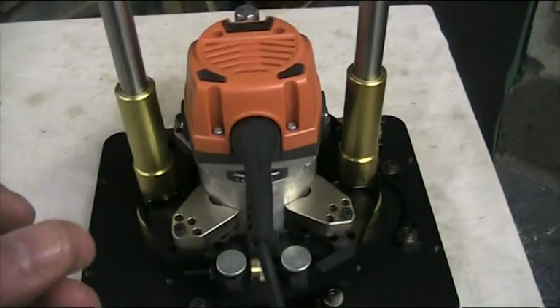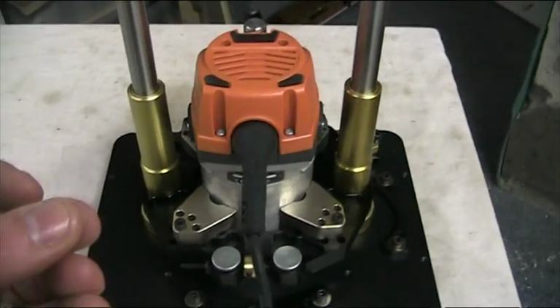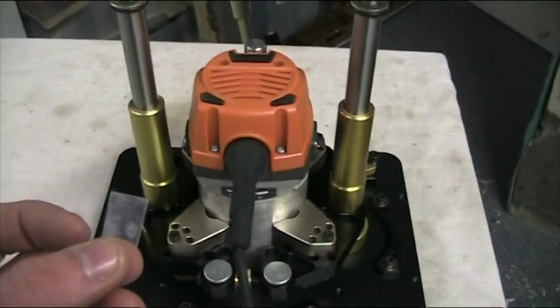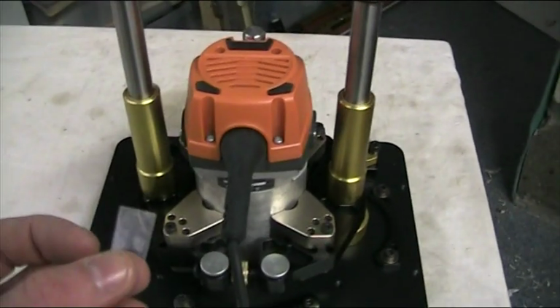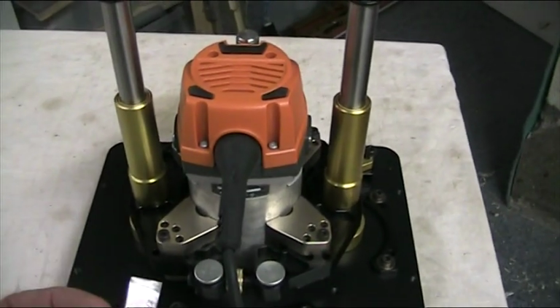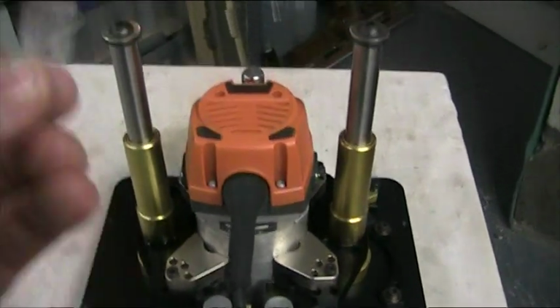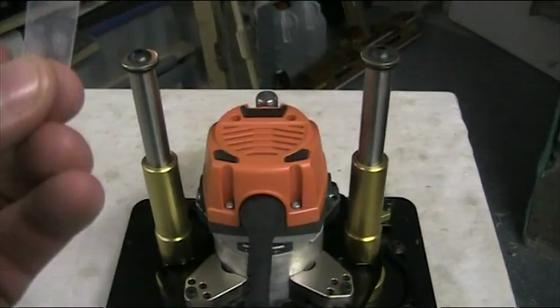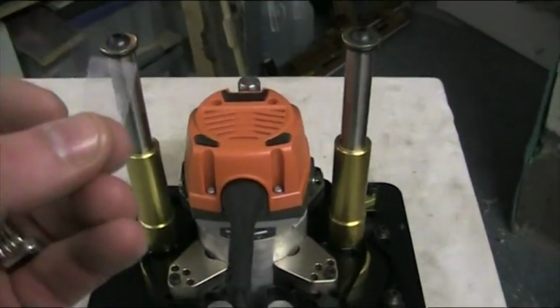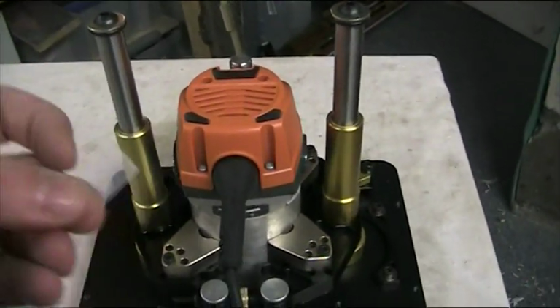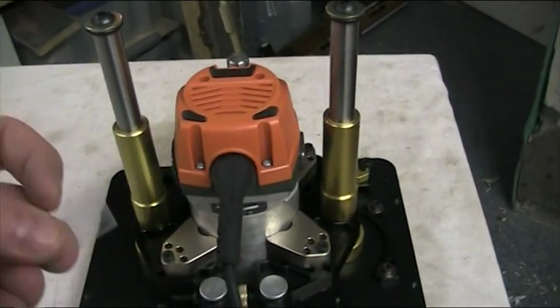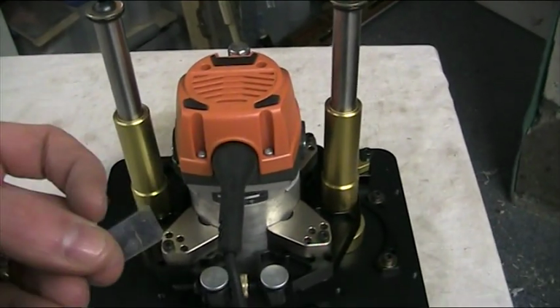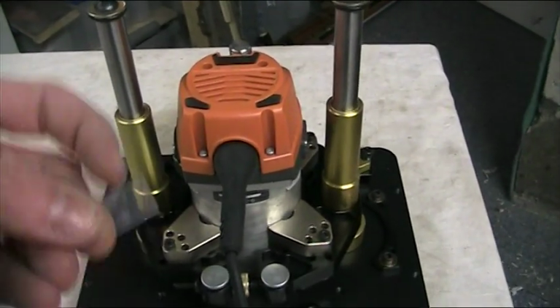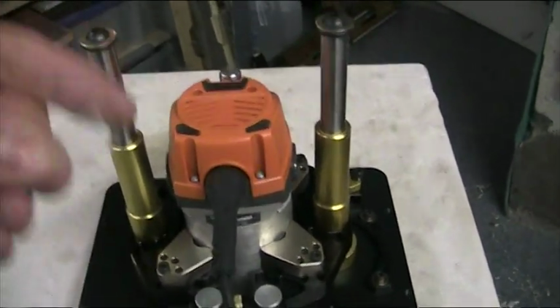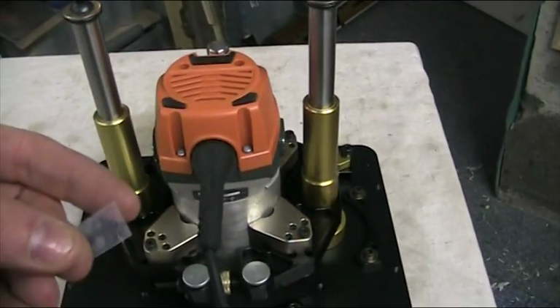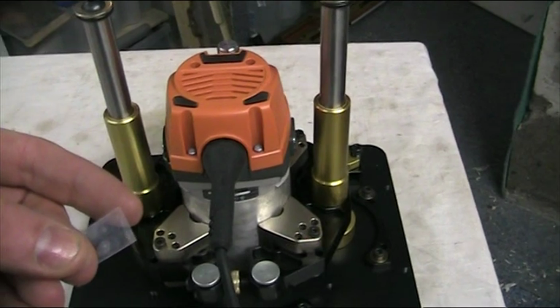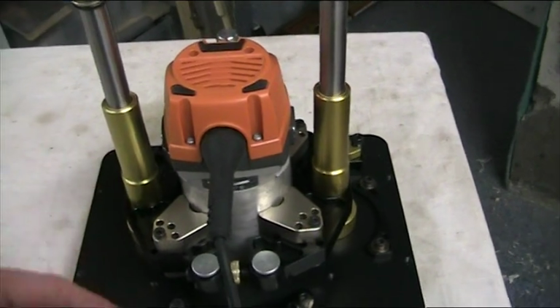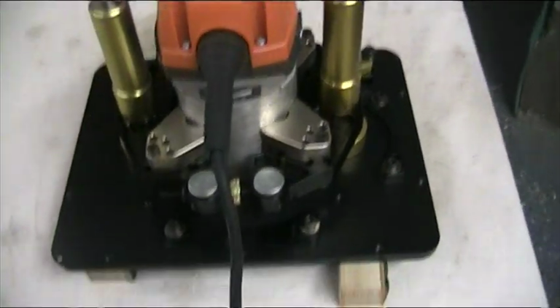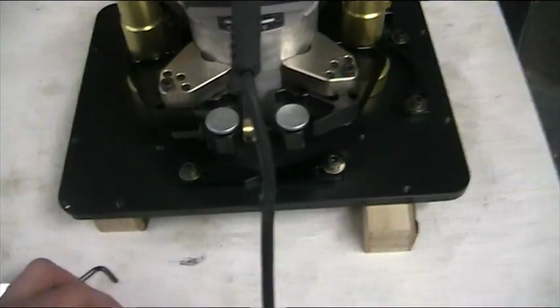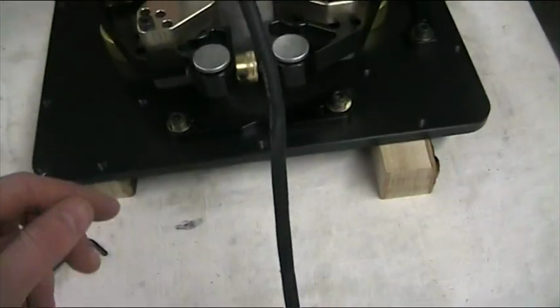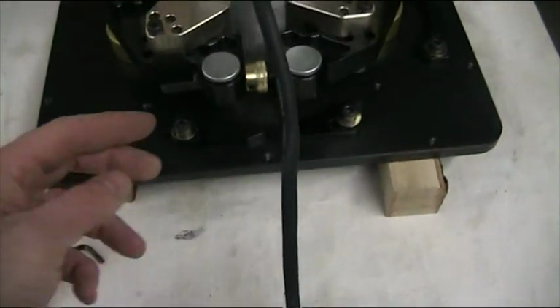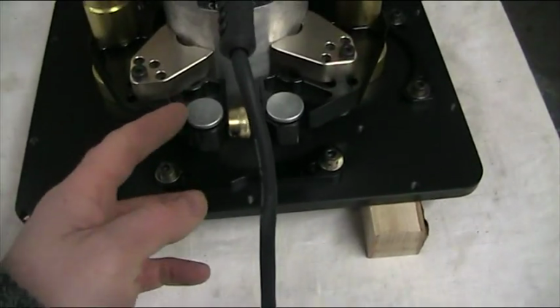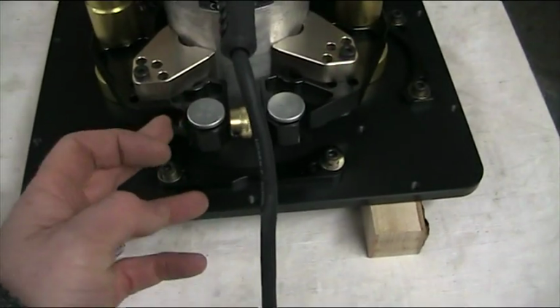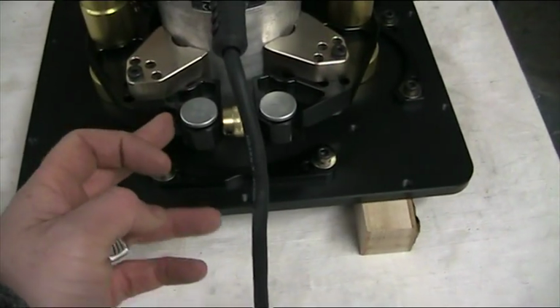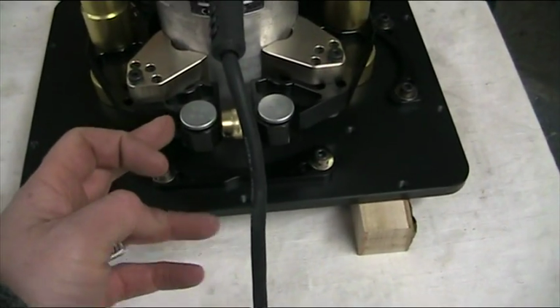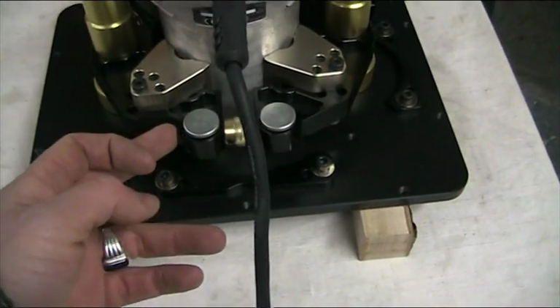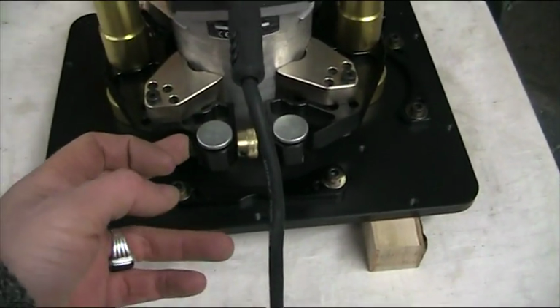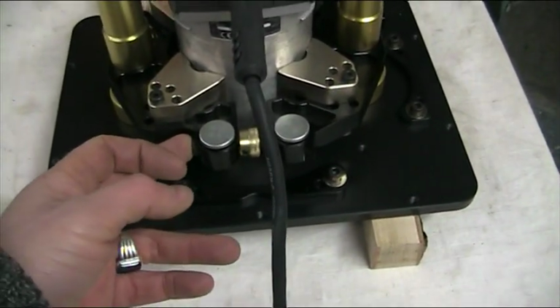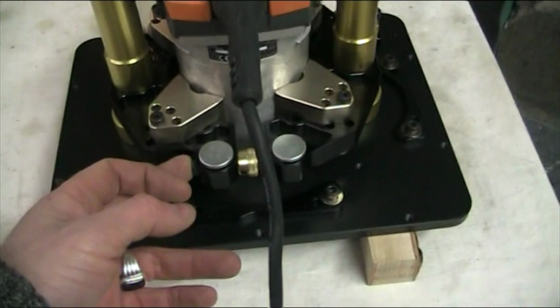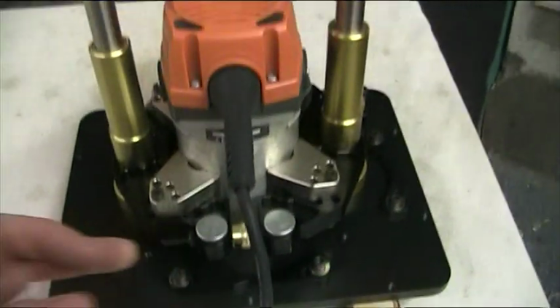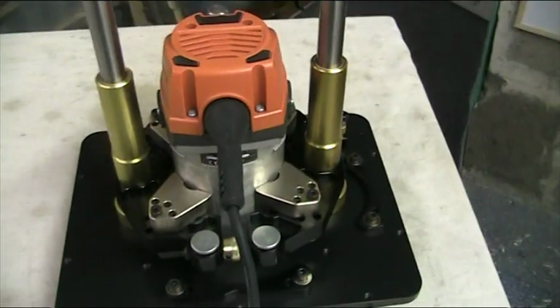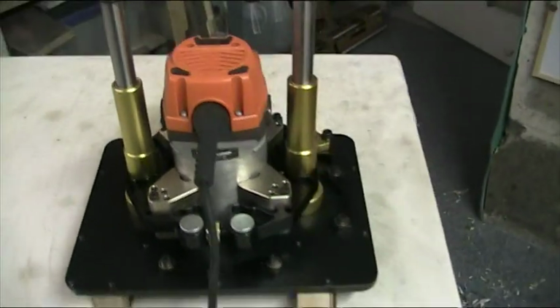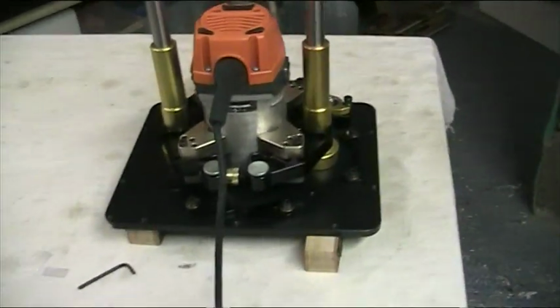What I will do is lift the motor back out, put these shims on the plate, and drop the motor back down. And then it is just a matter of tightening the locking clamp again. And then we are finished.